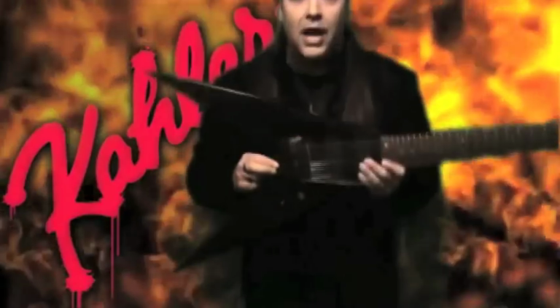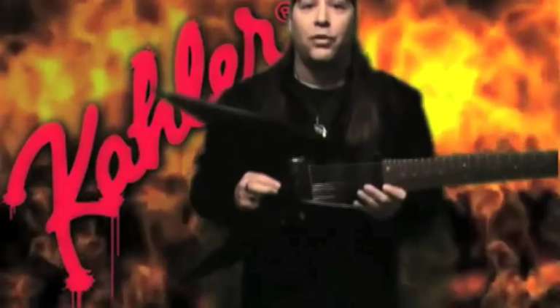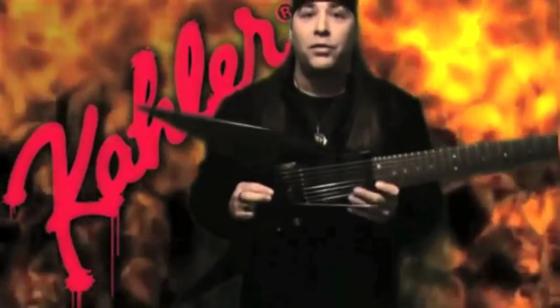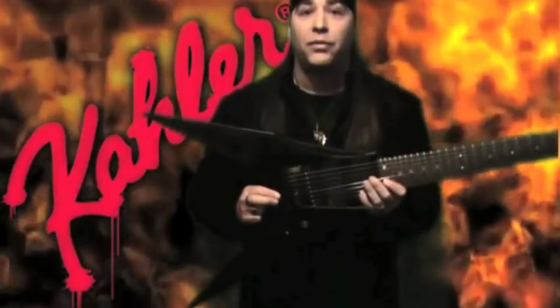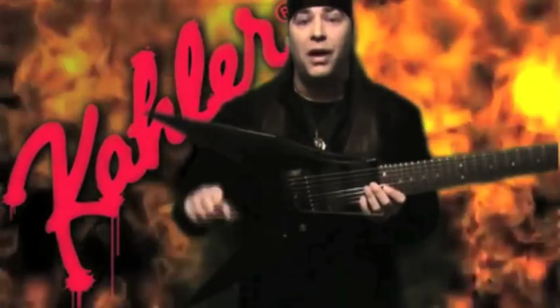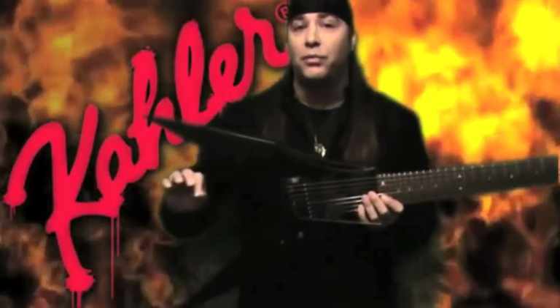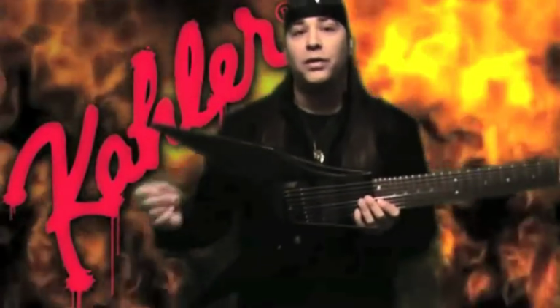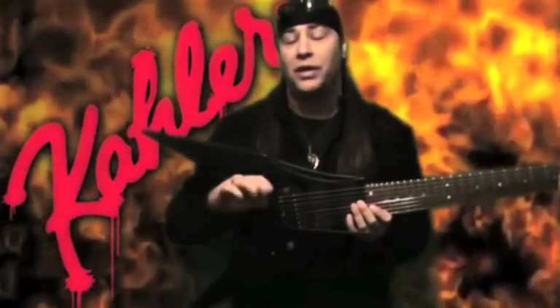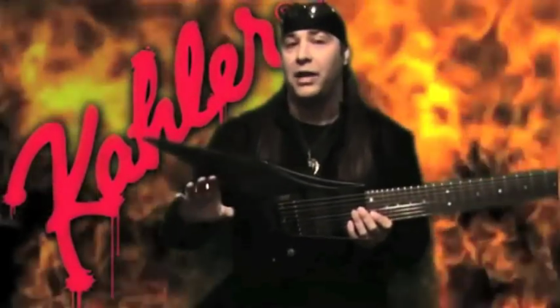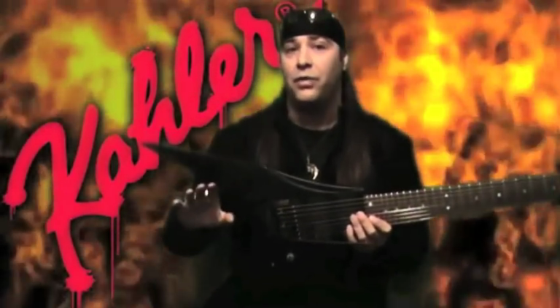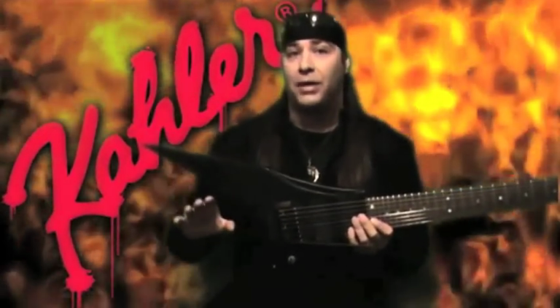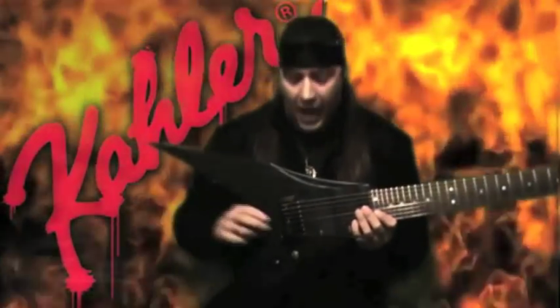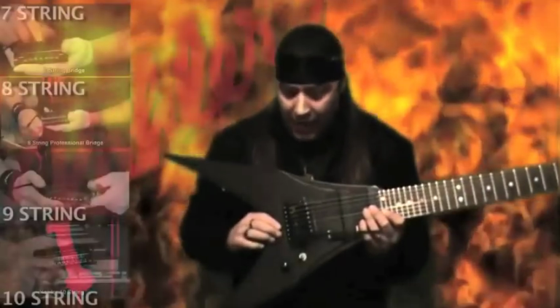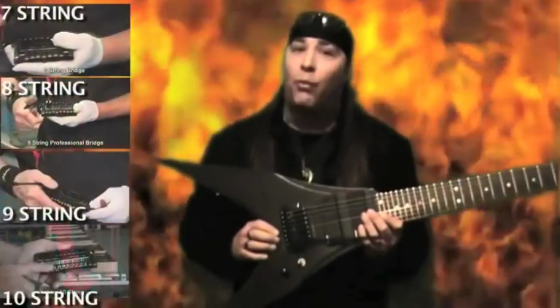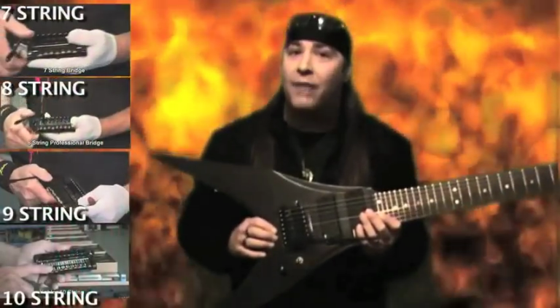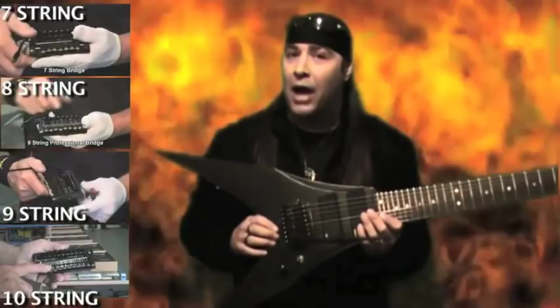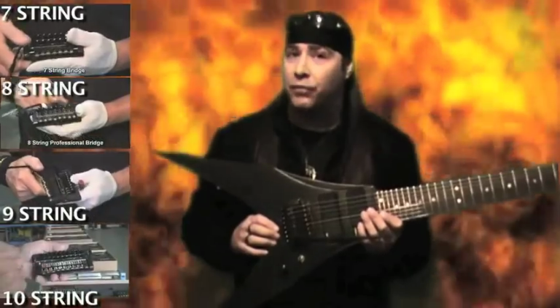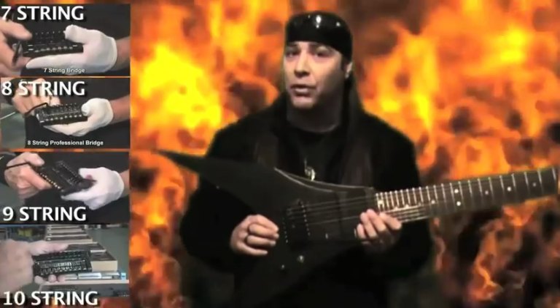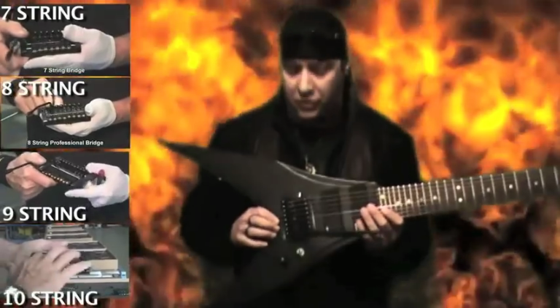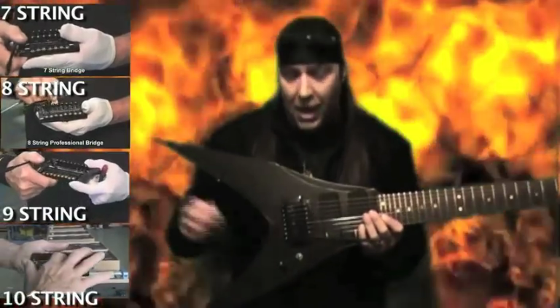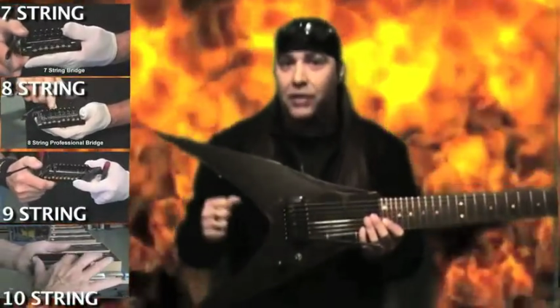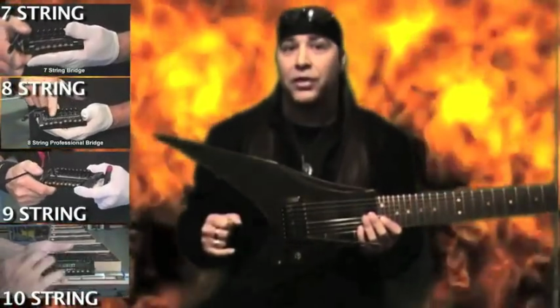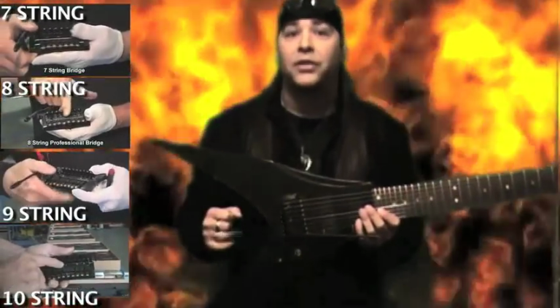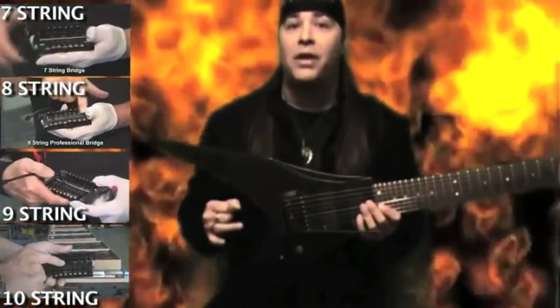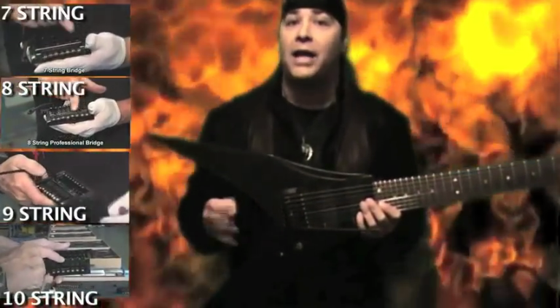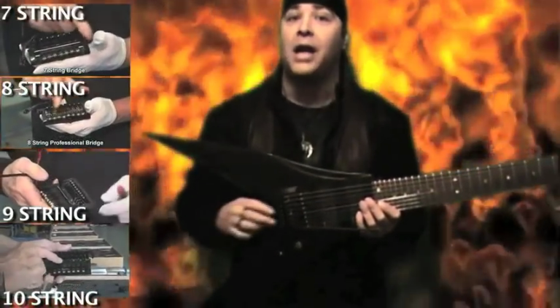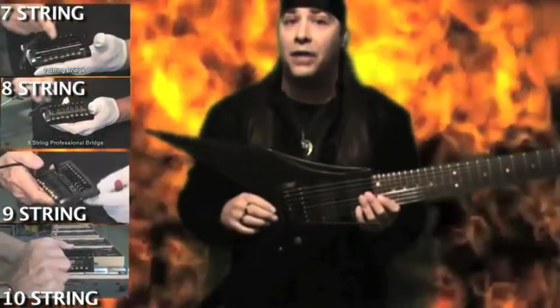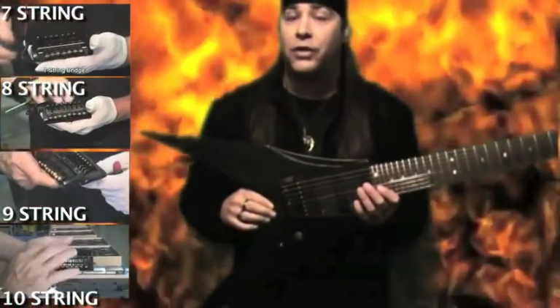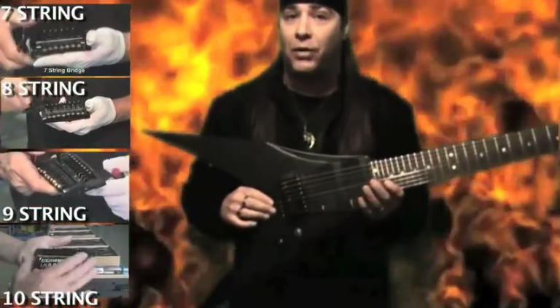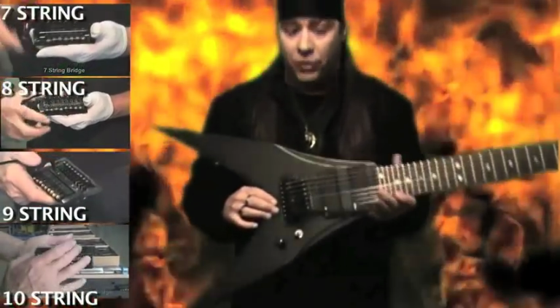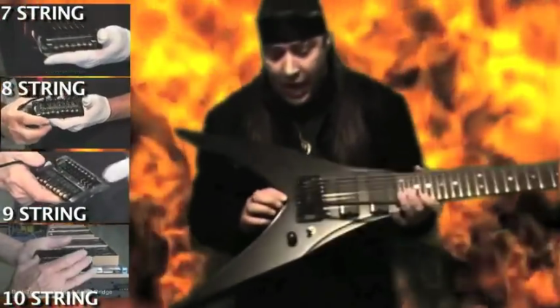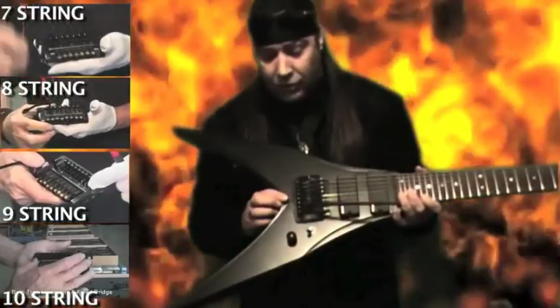Kaler tremolo systems for me are the smoothest, they stay in tune the best, and they have a wide variety of tremolo systems. They do 6, 7, 8, 9, and 10-string tremolos.